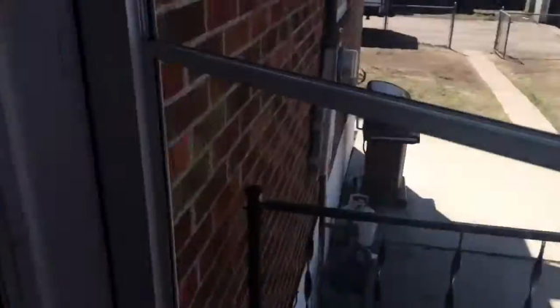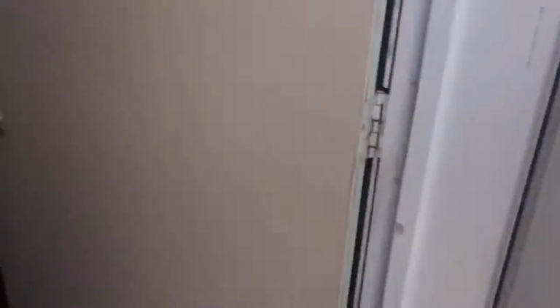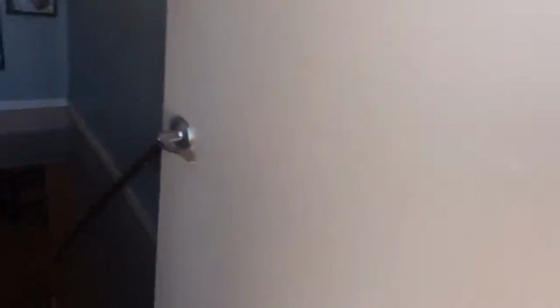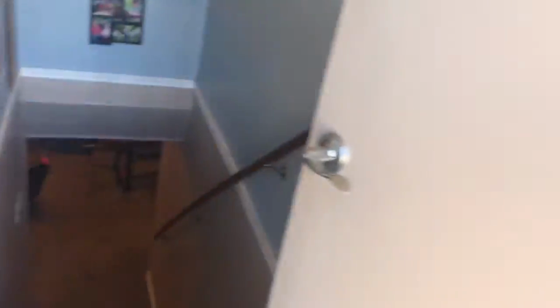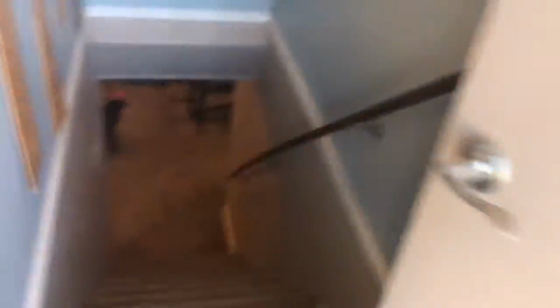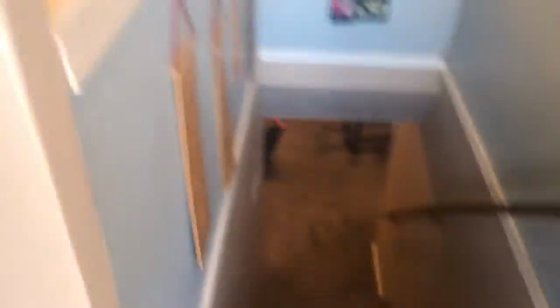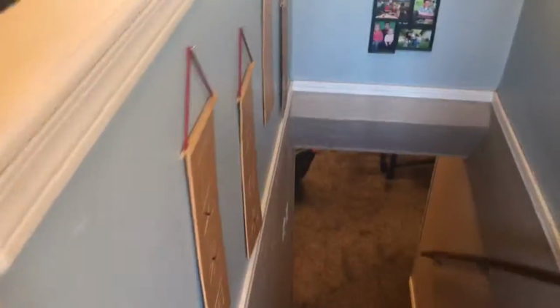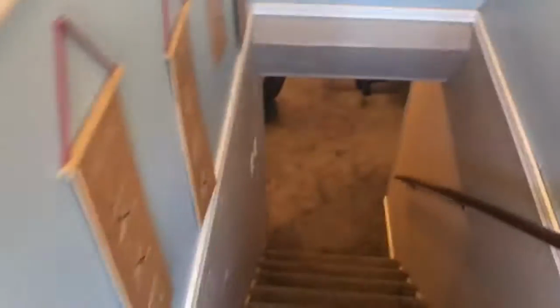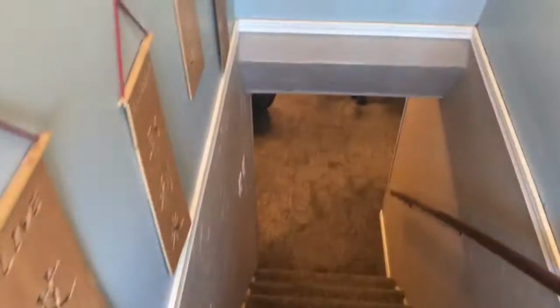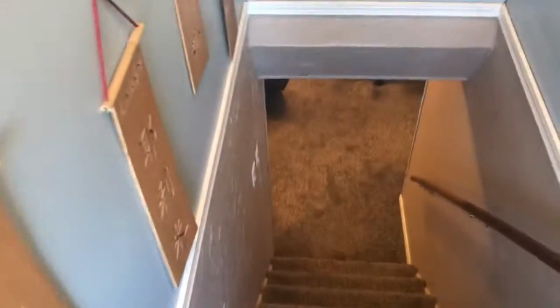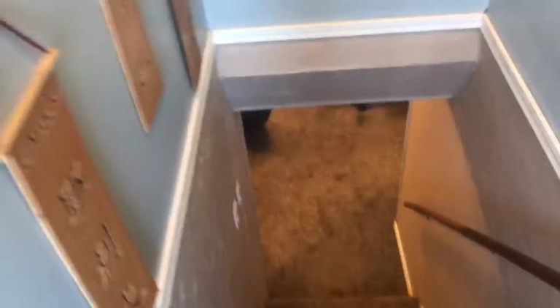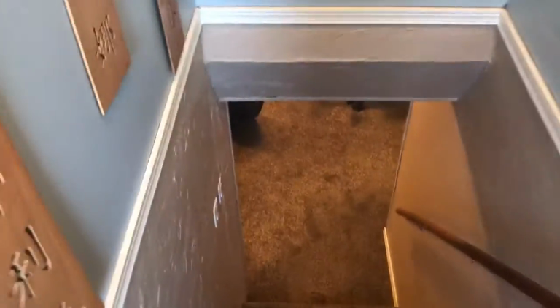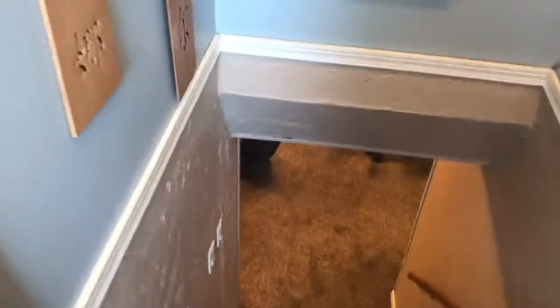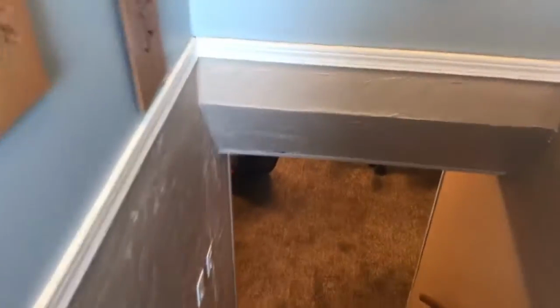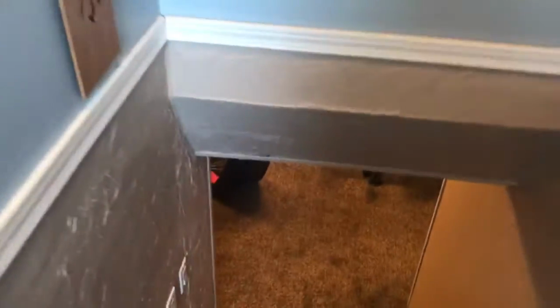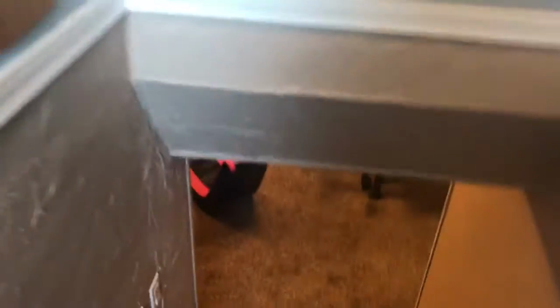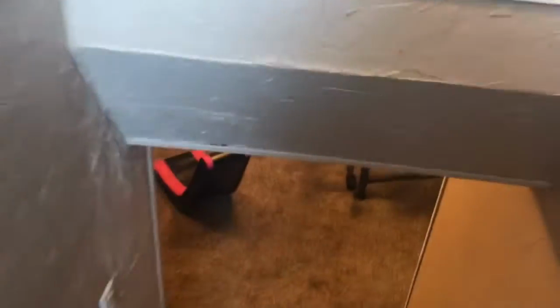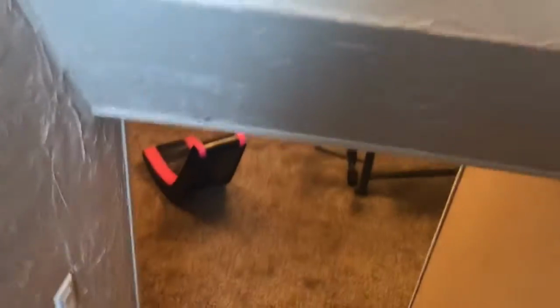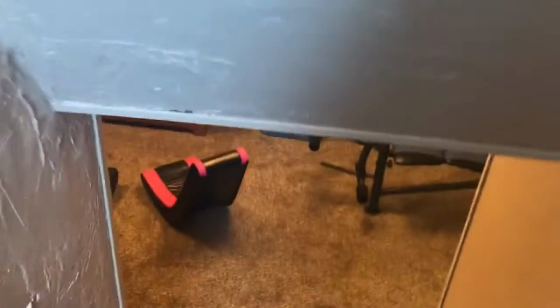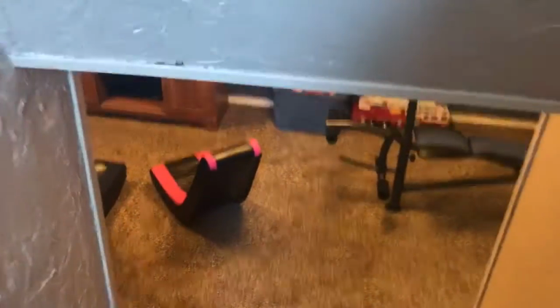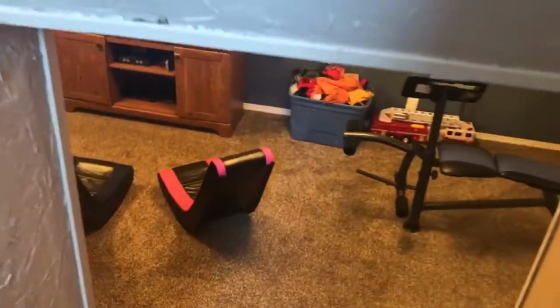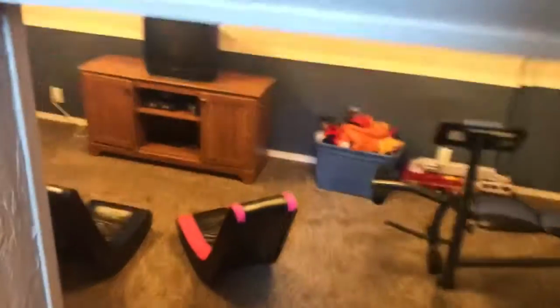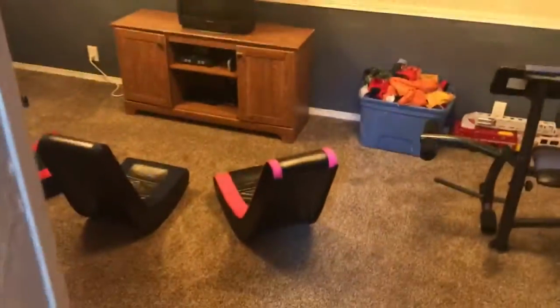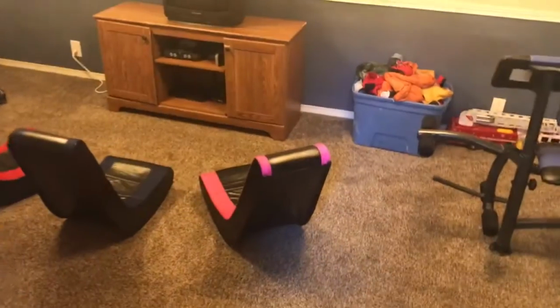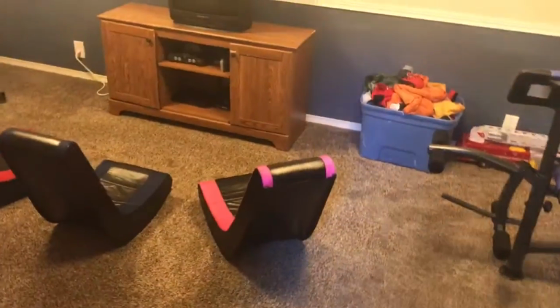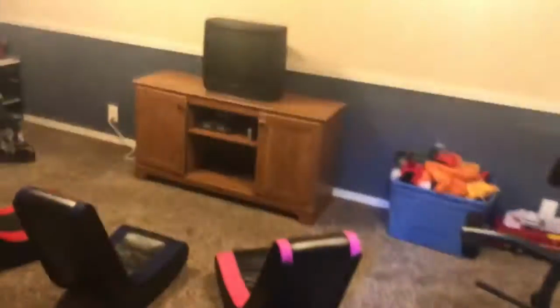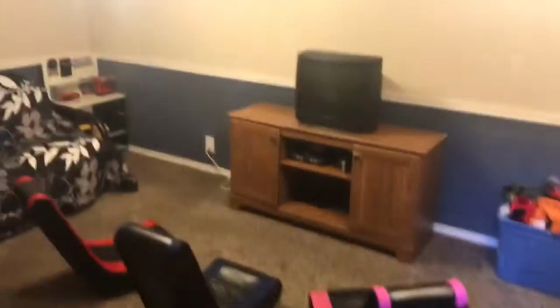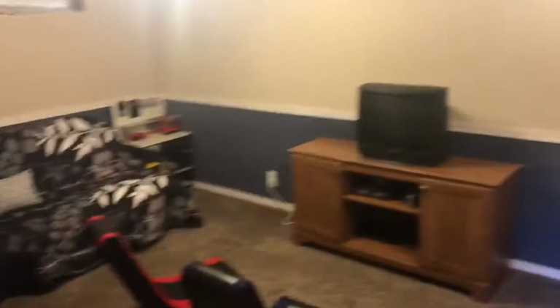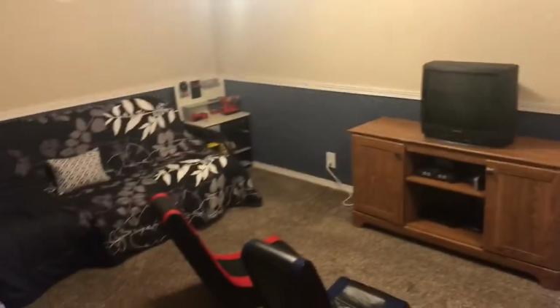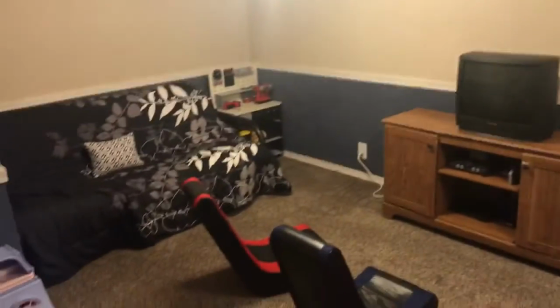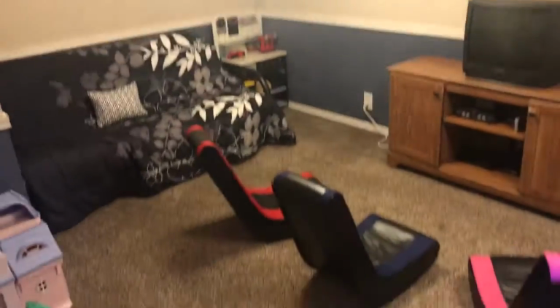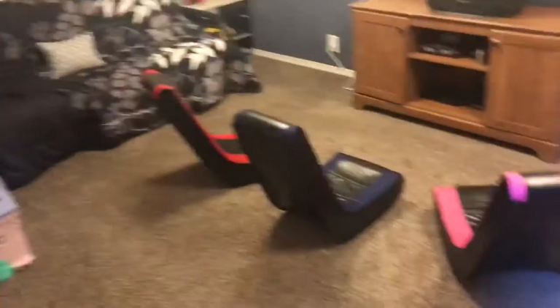We'll go downstairs to the family room. Nice size family room.